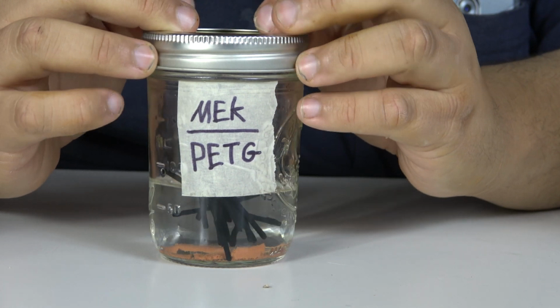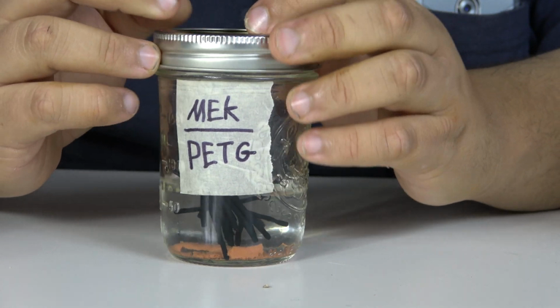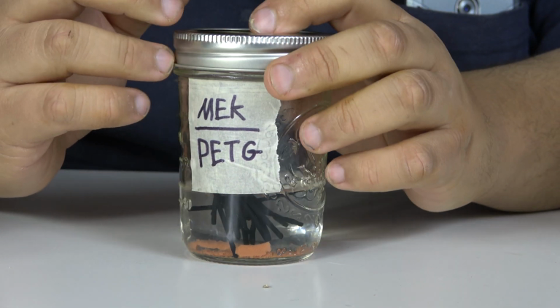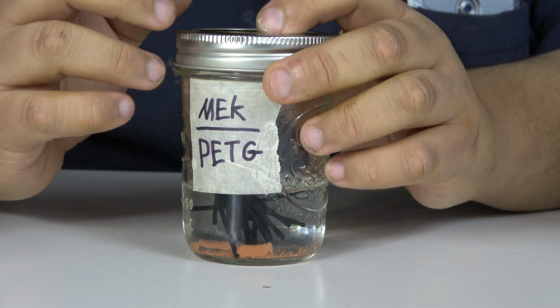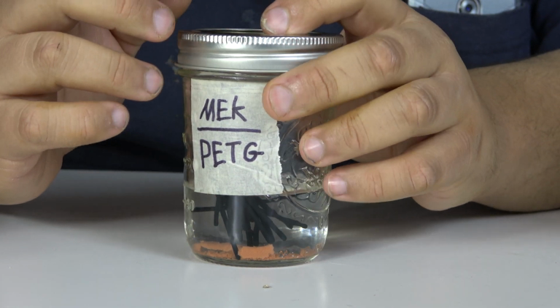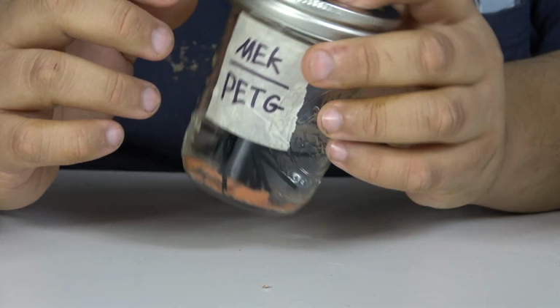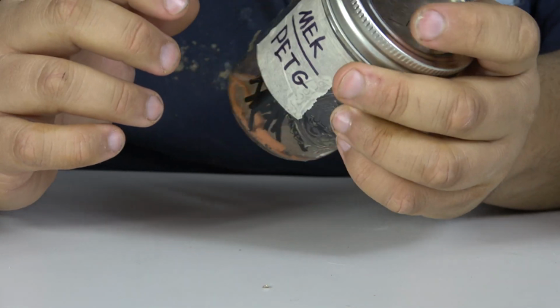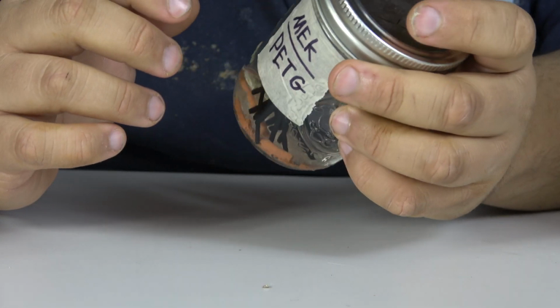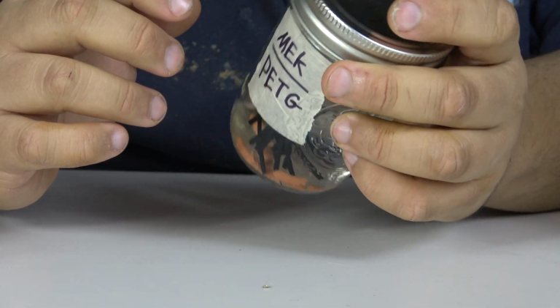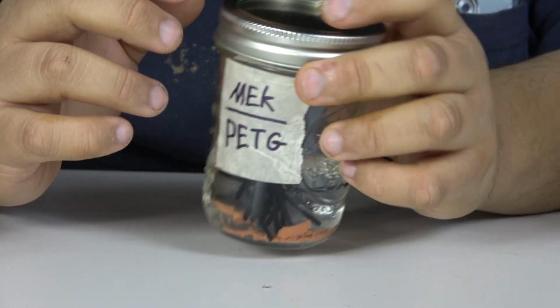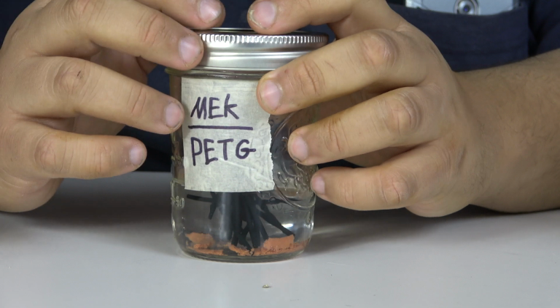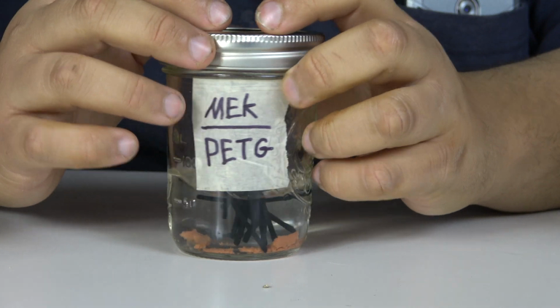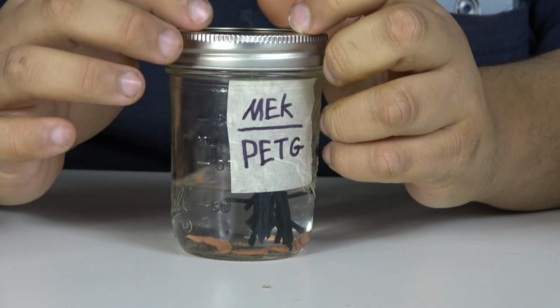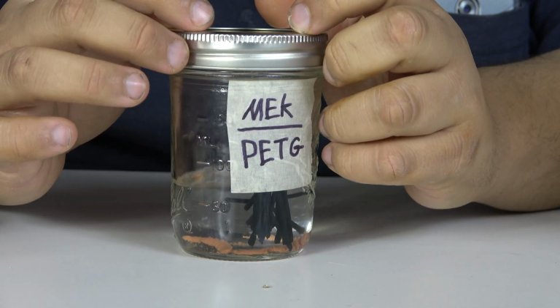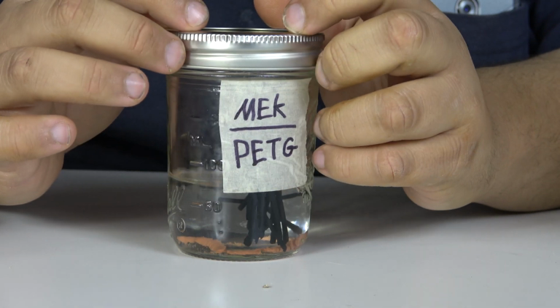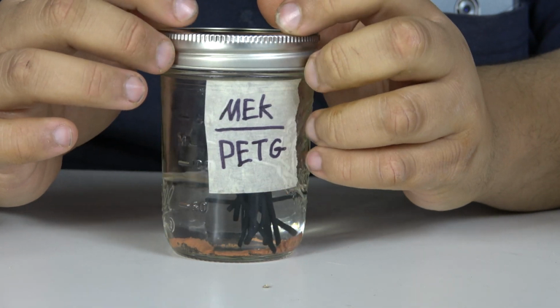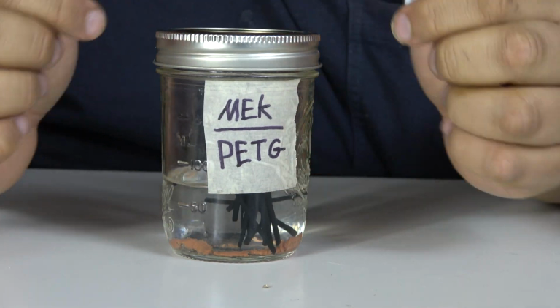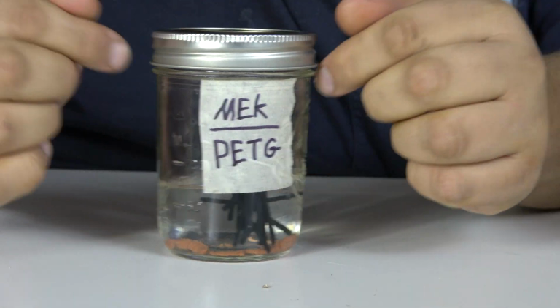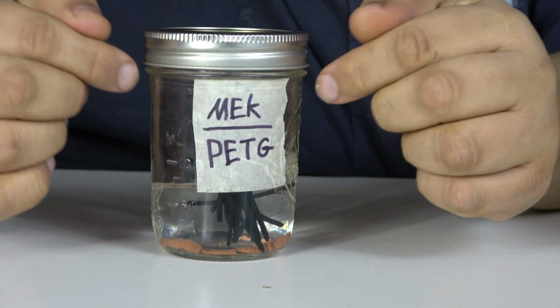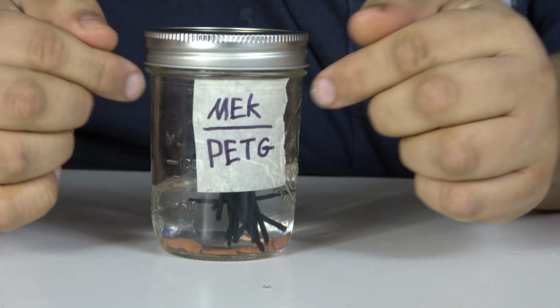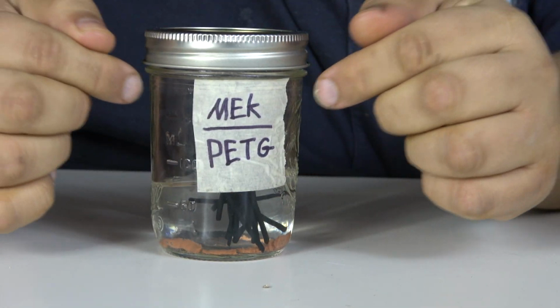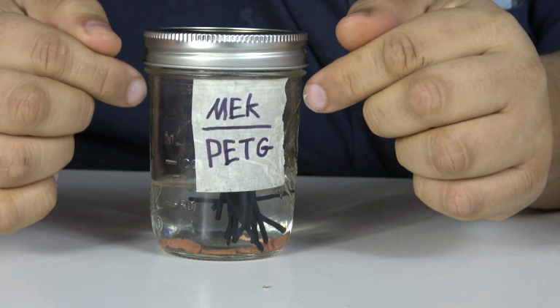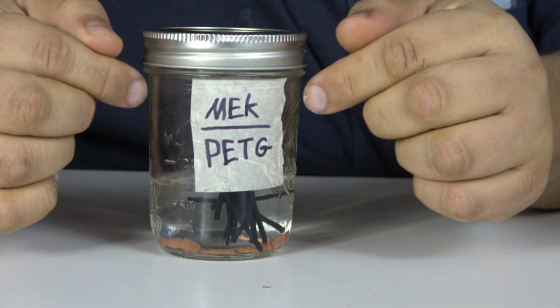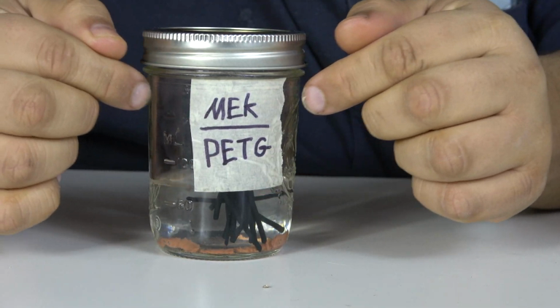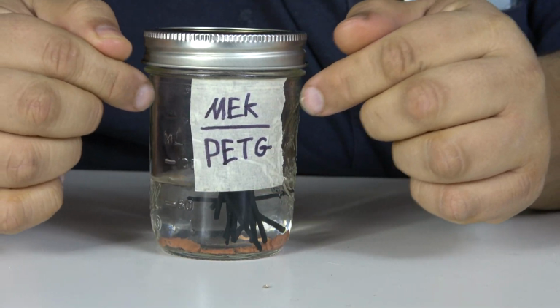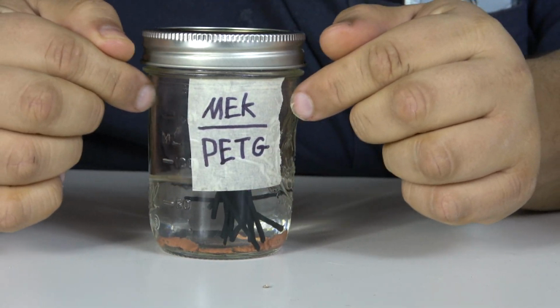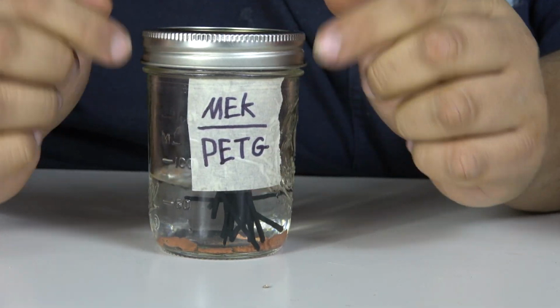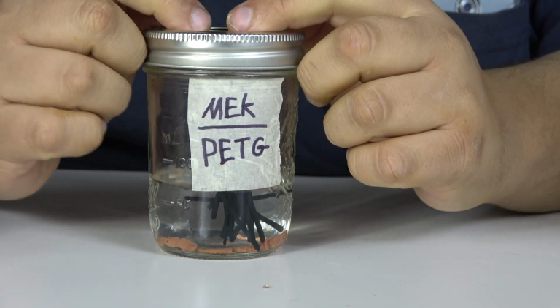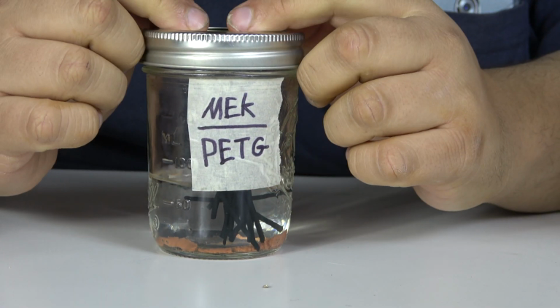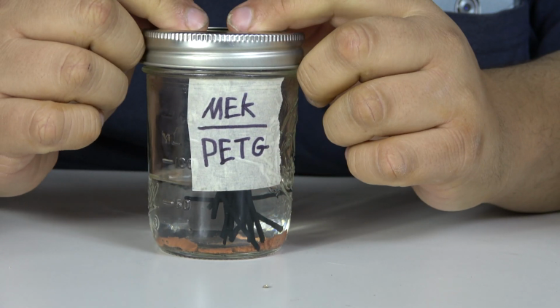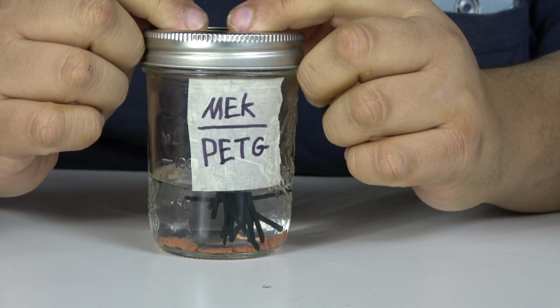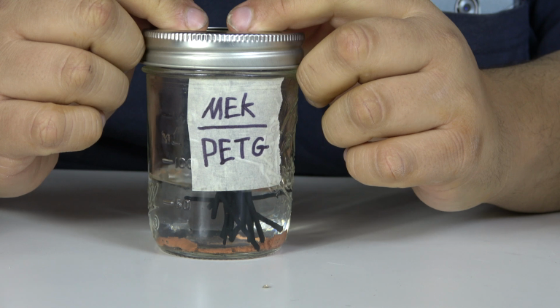But until then, MEK is not the way to go about clearing a clog if you're using PETG.